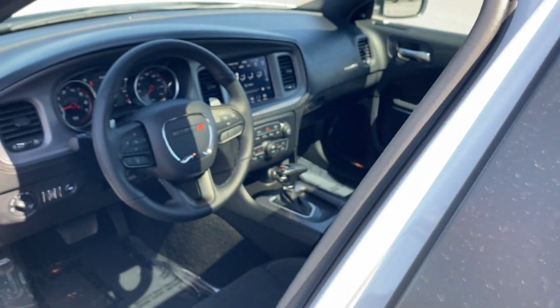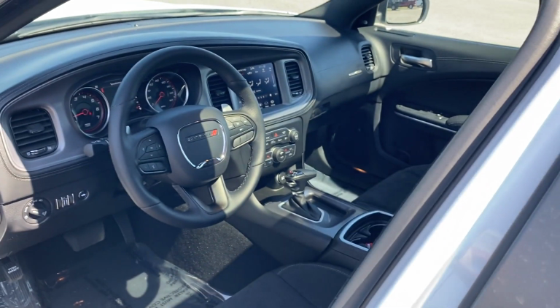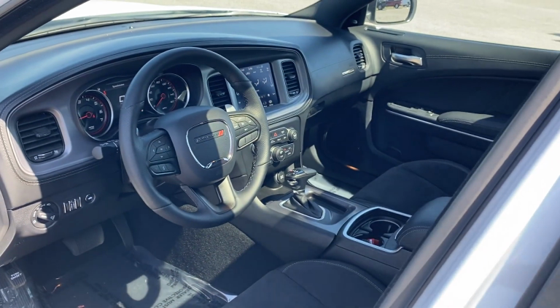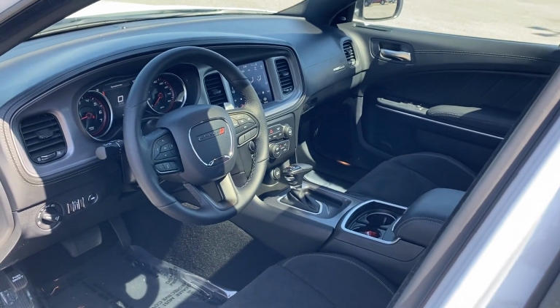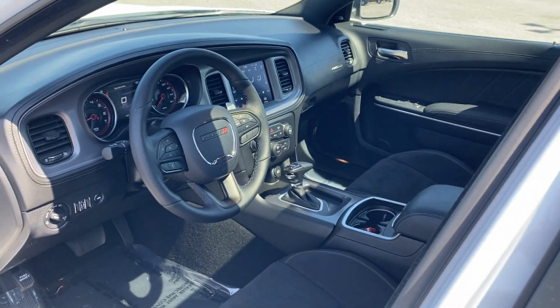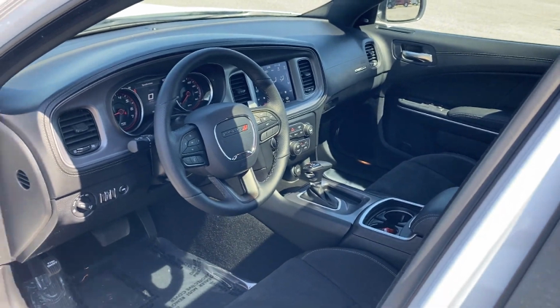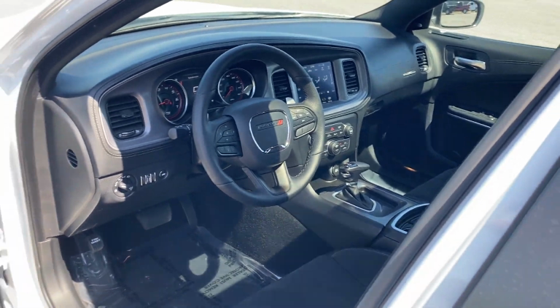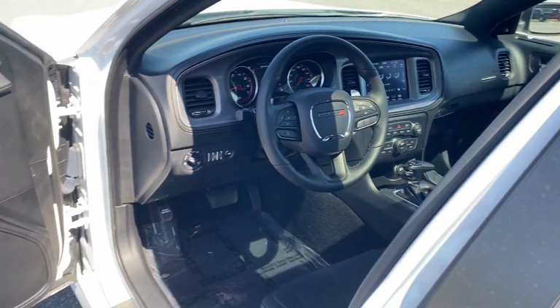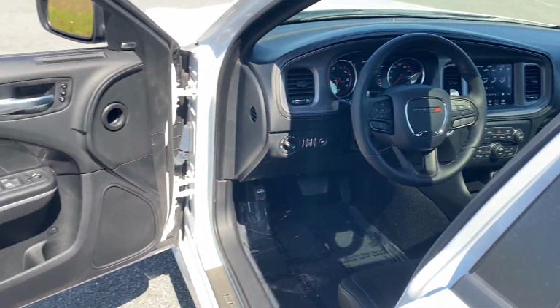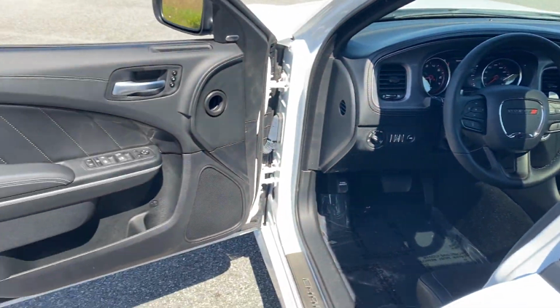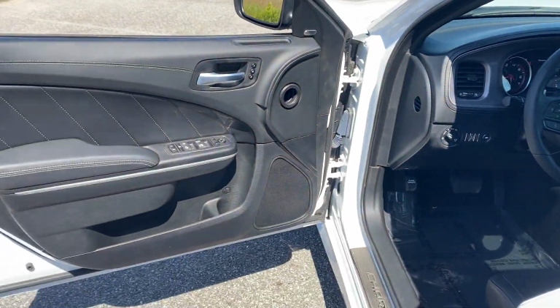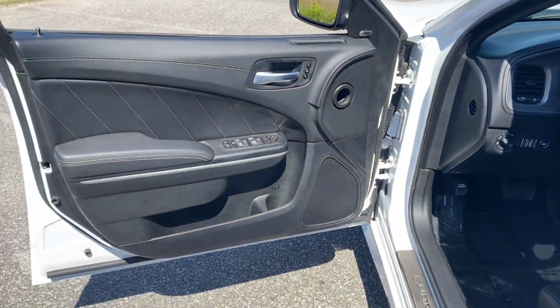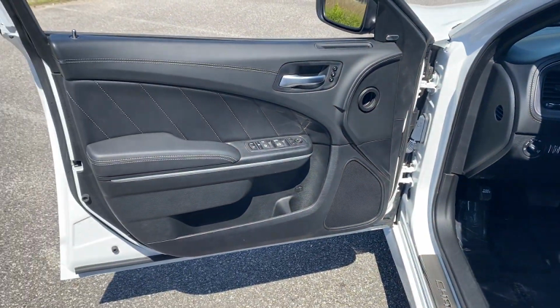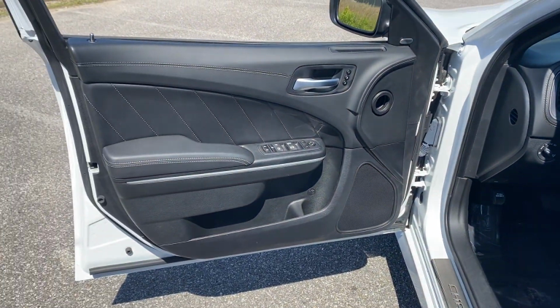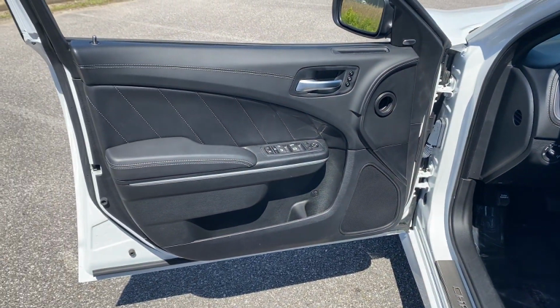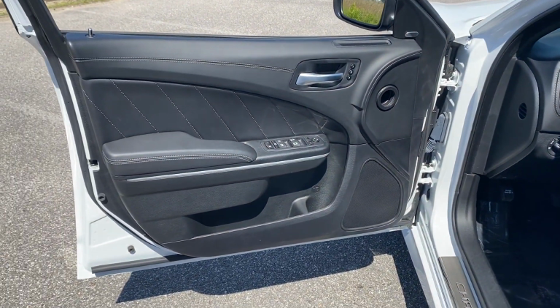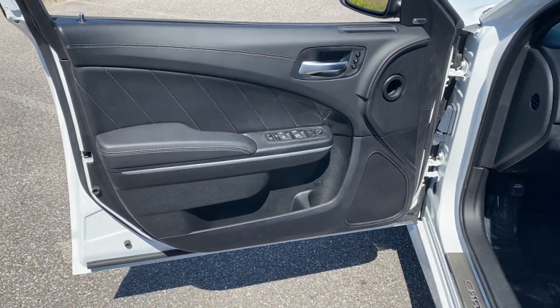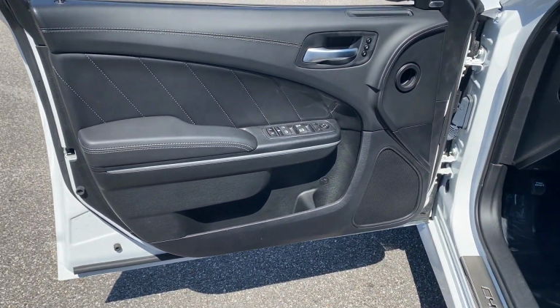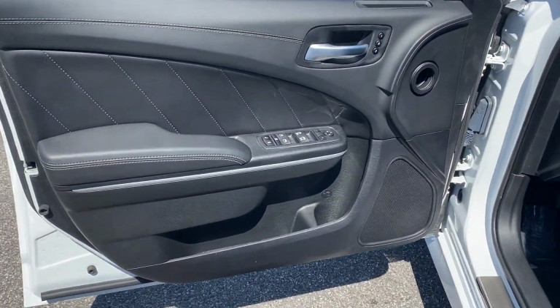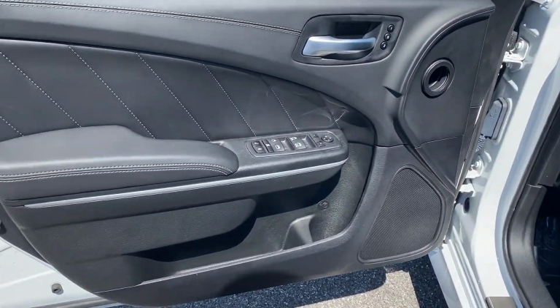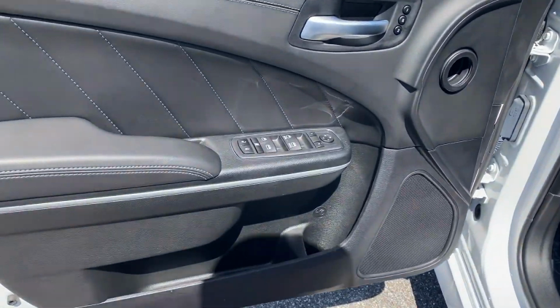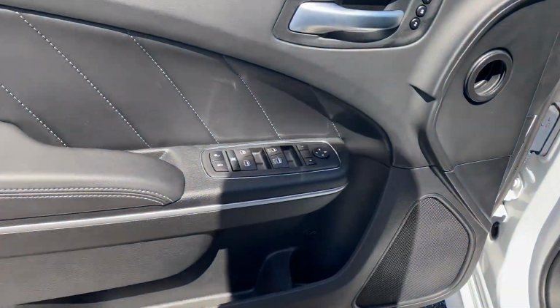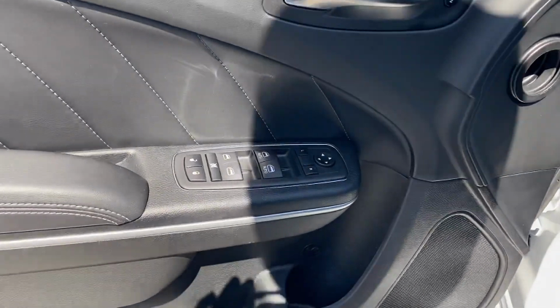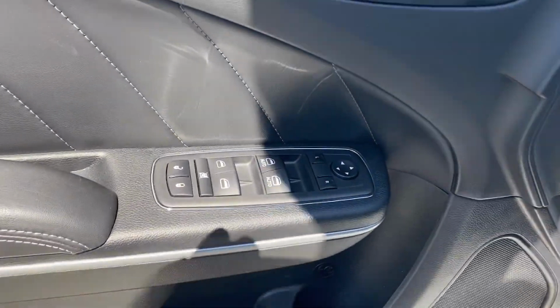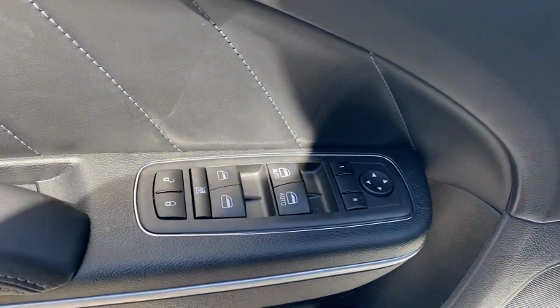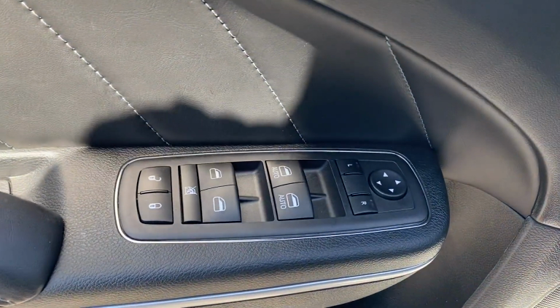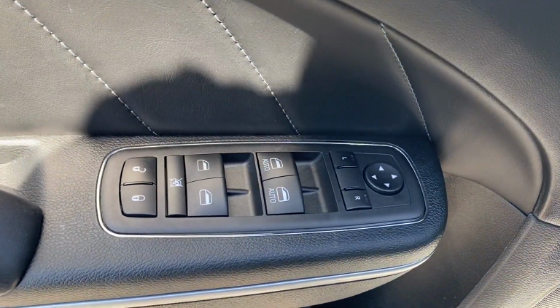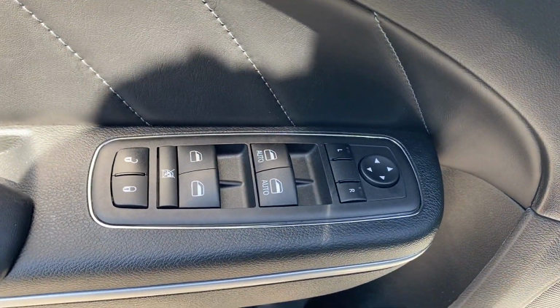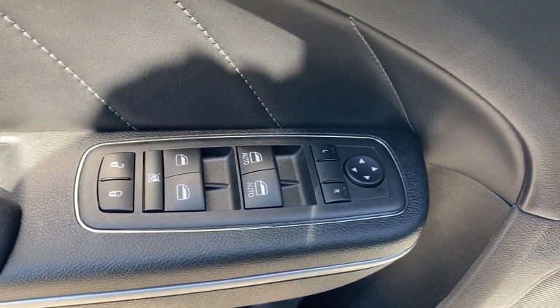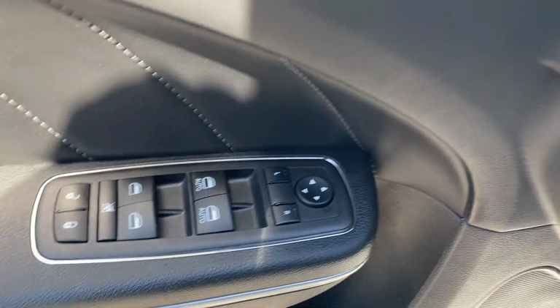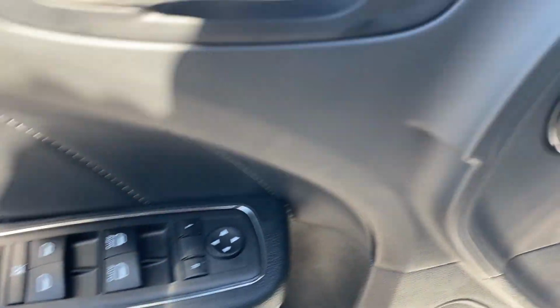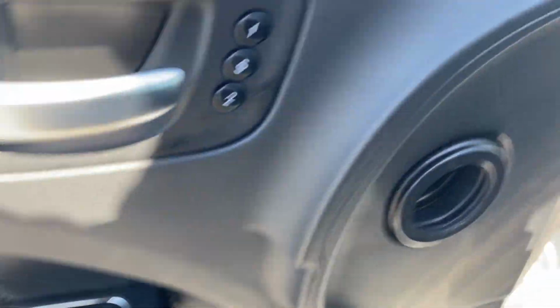Backup Camera, Power Driver Seat, Pass-Through Rear Seat, Bluetooth, Brake Assist, Keyless Start, and Rear Spoiler.